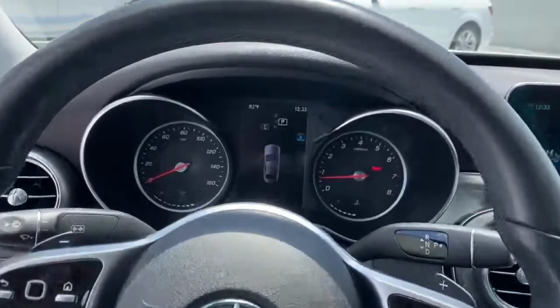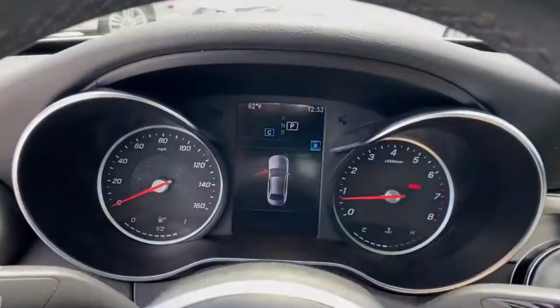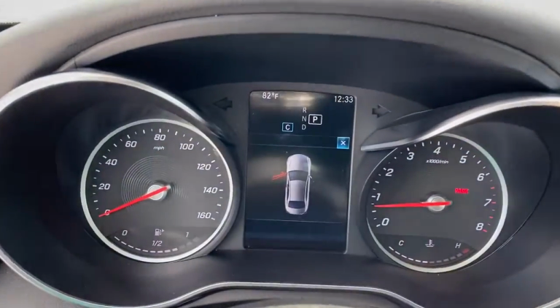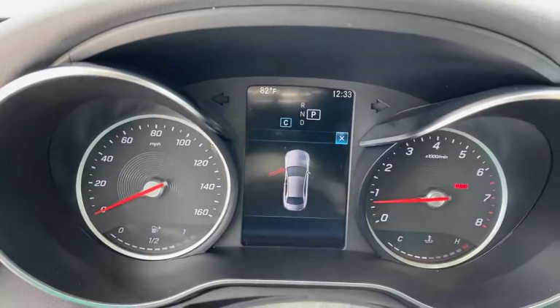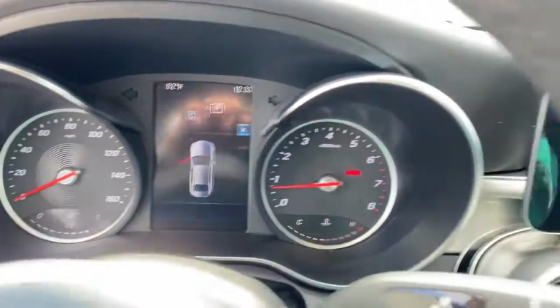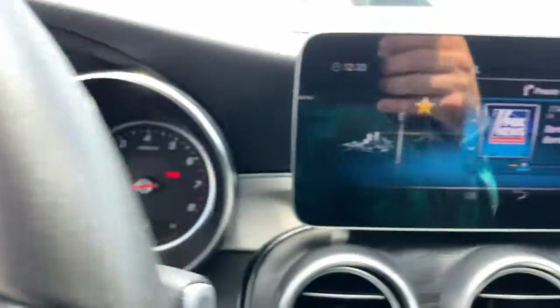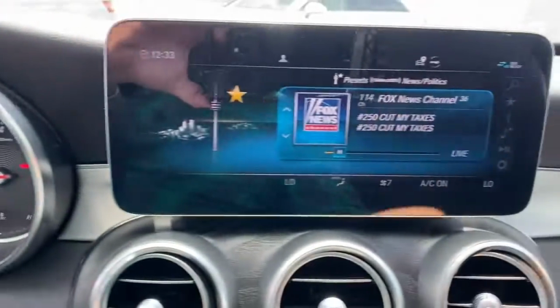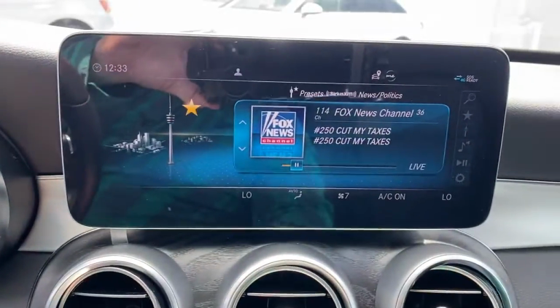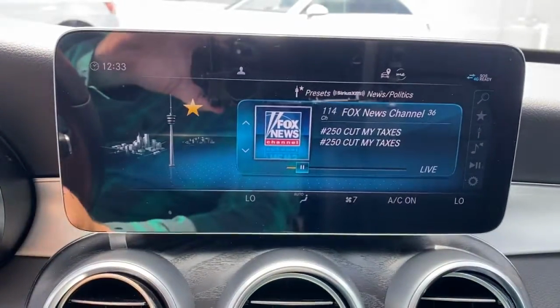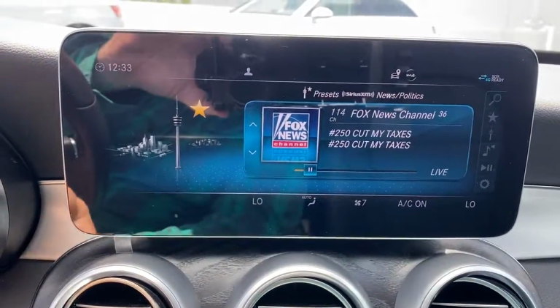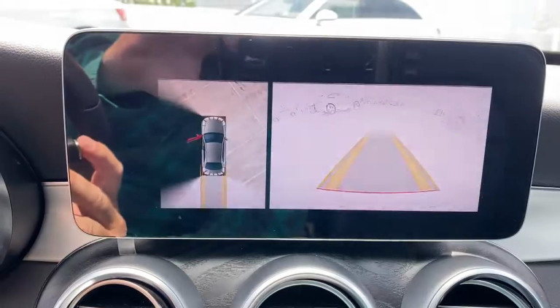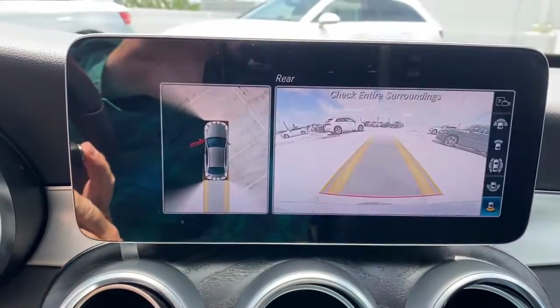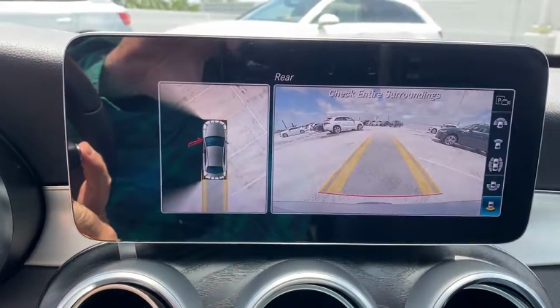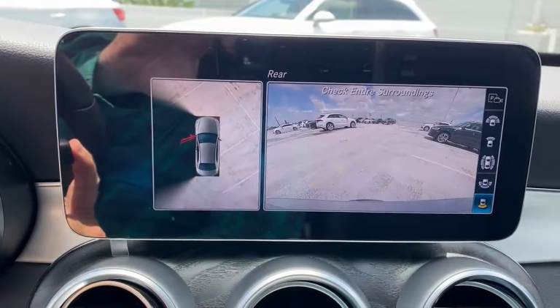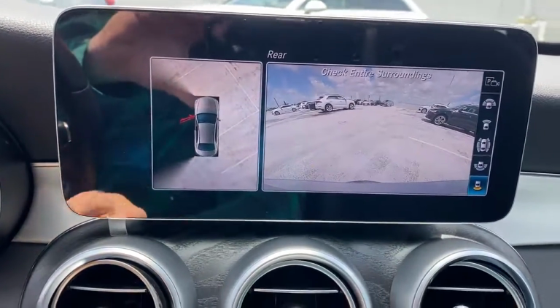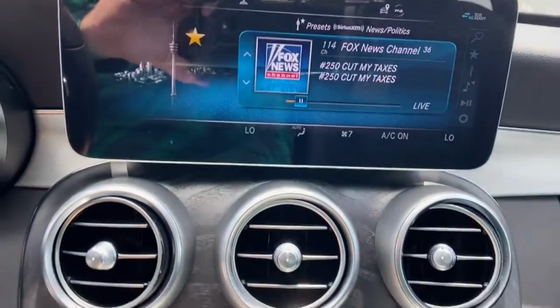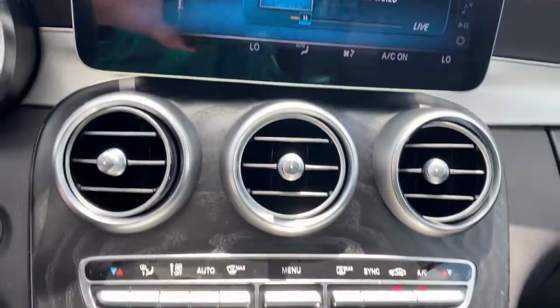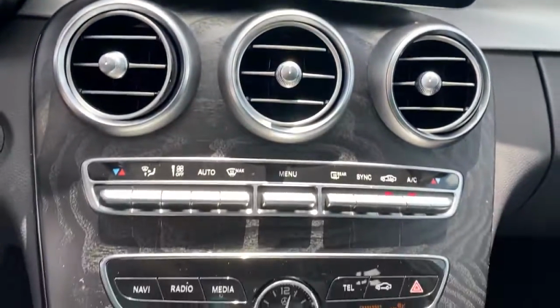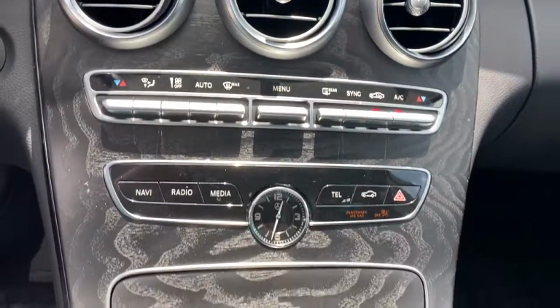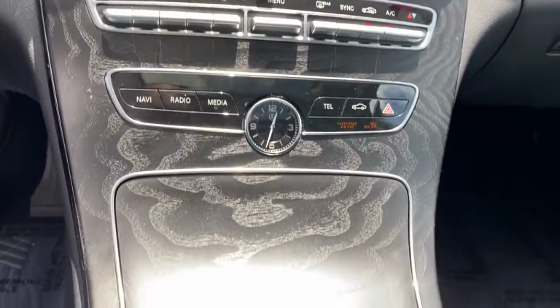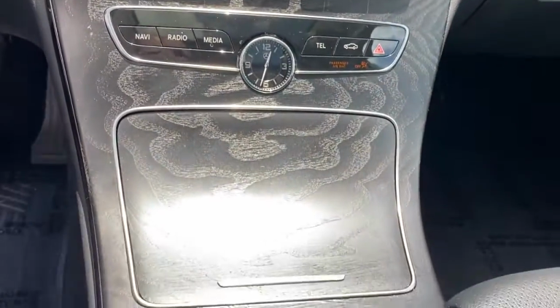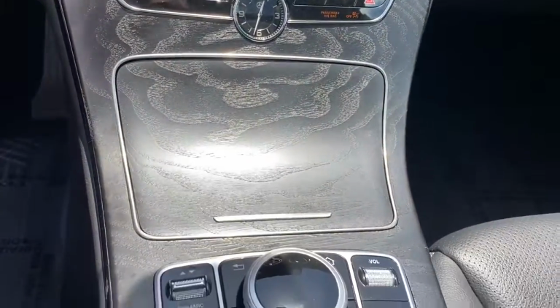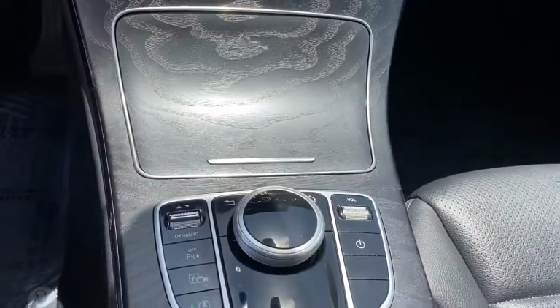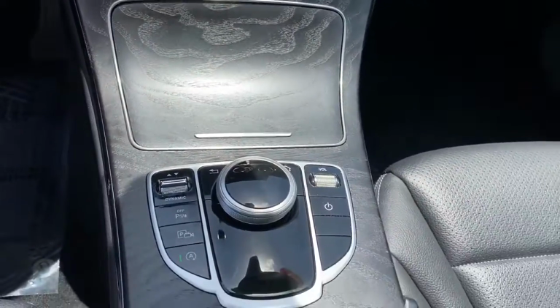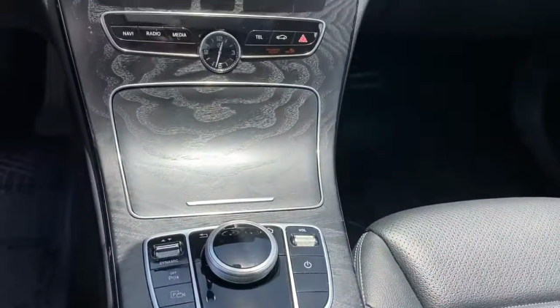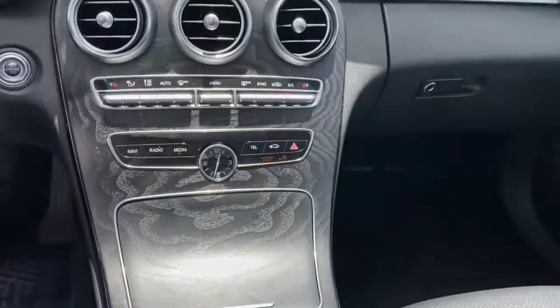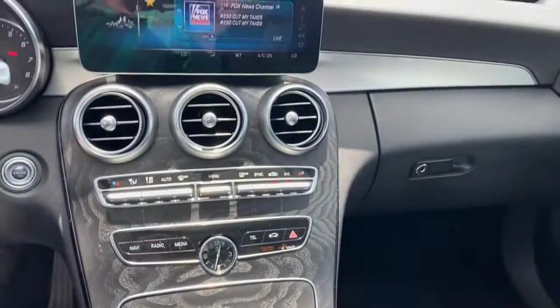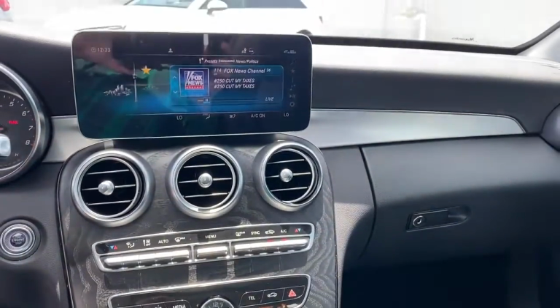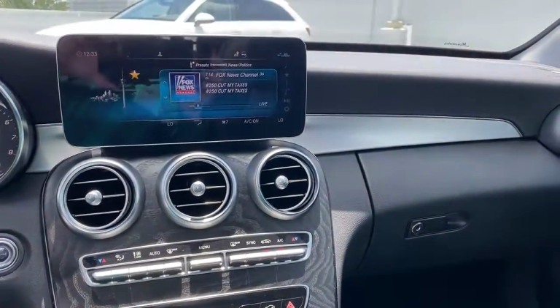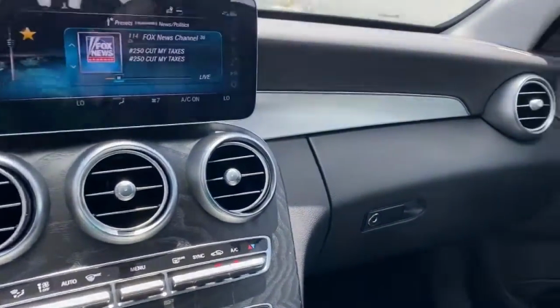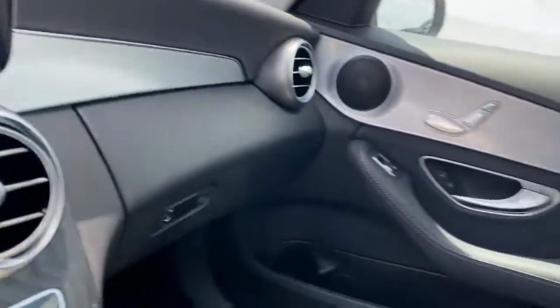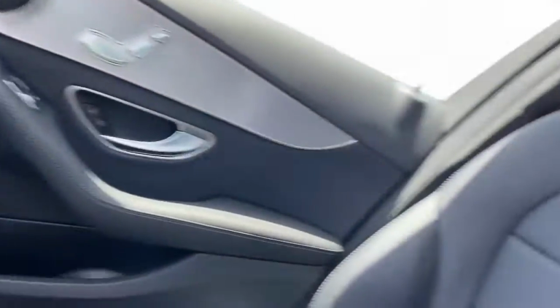Keyless entry, sunroof/moonroof, fog lamps, electronic stability control, seat memory, intermittent wipers, universal garage door opener, trip computer, power windows, bucket seats.